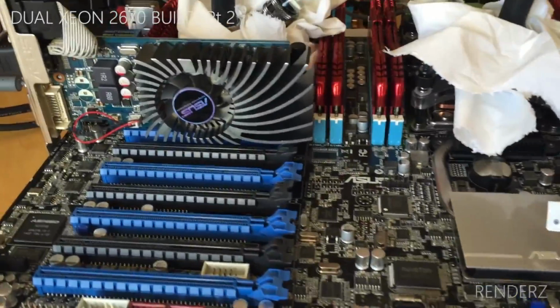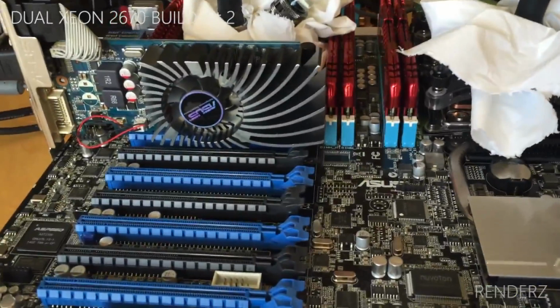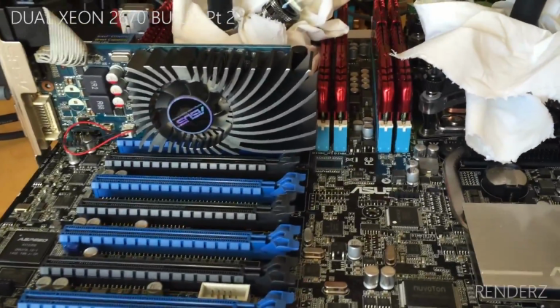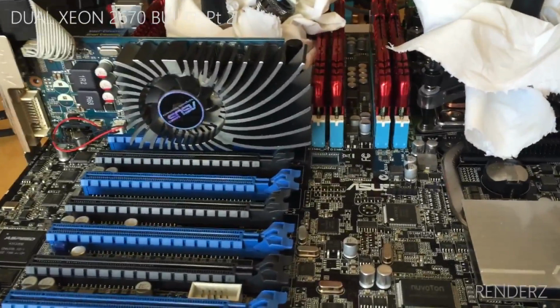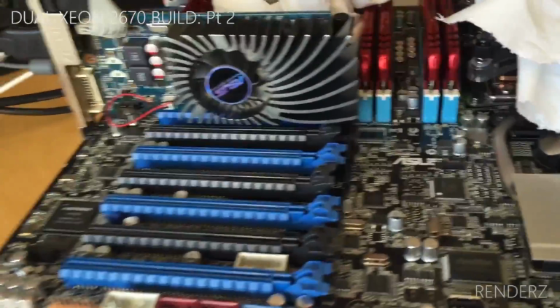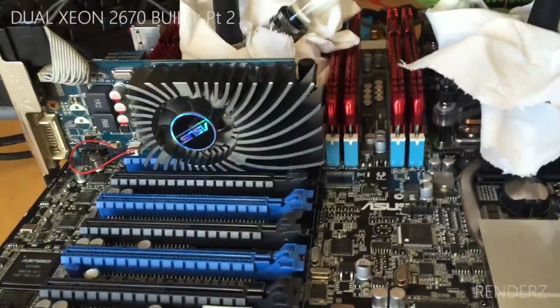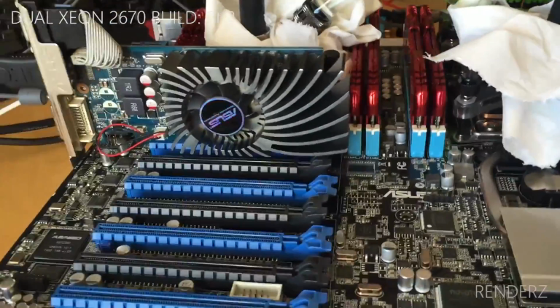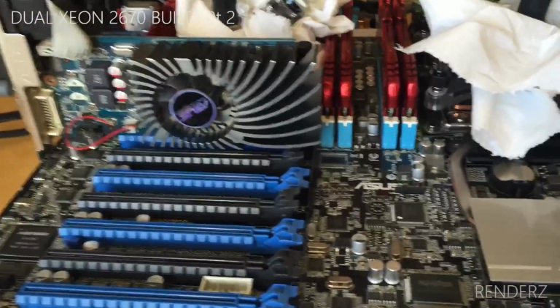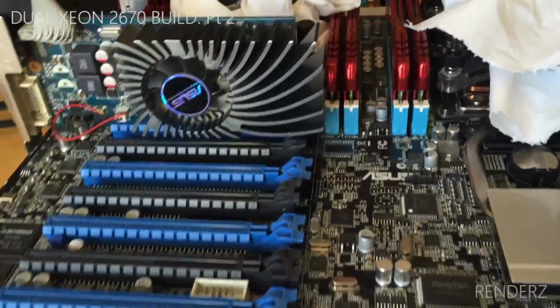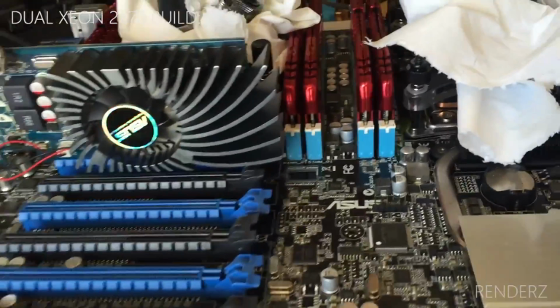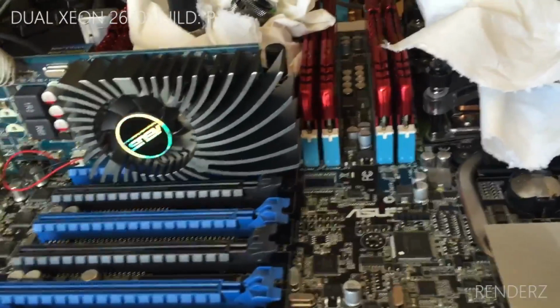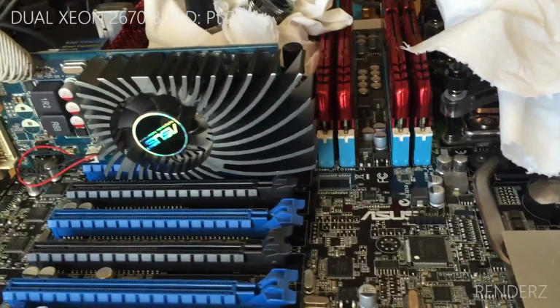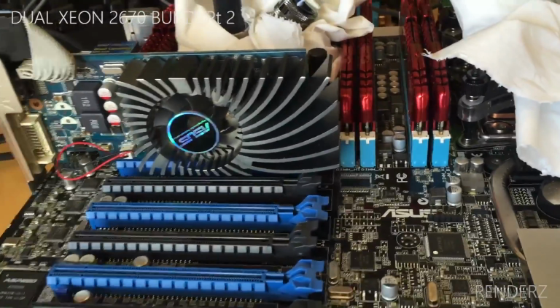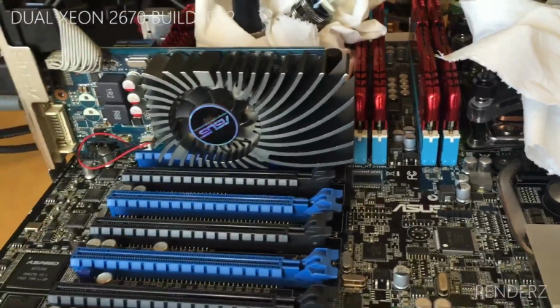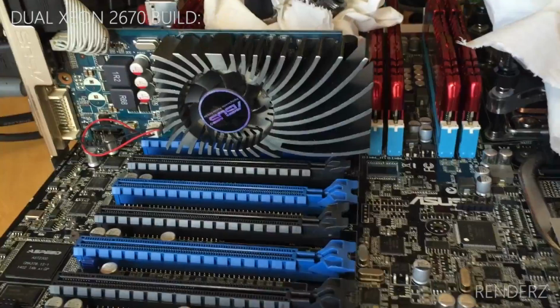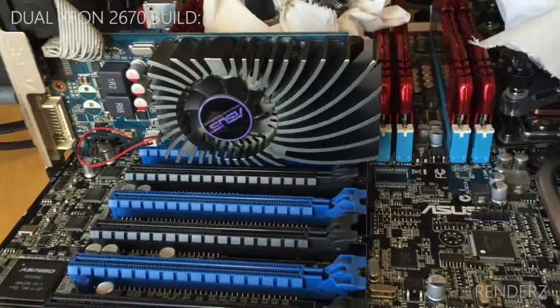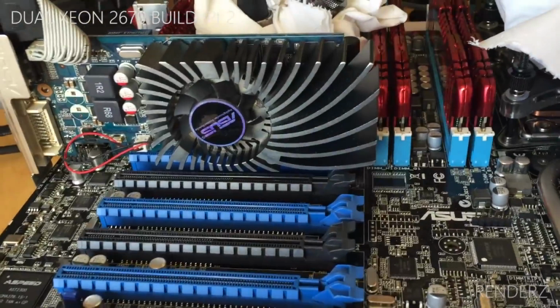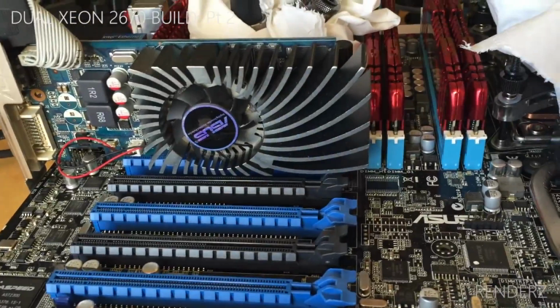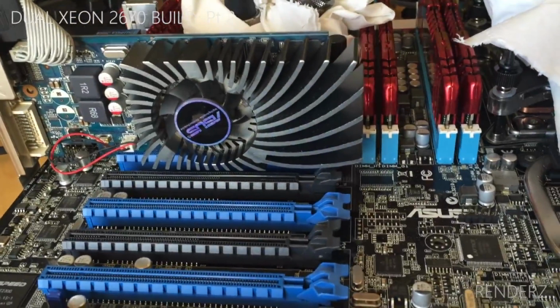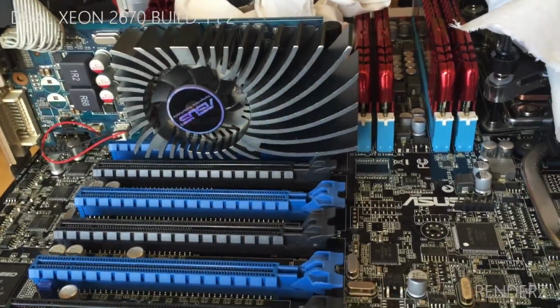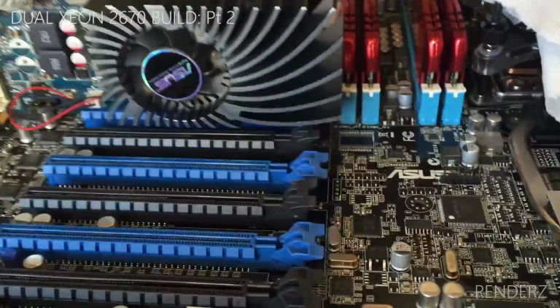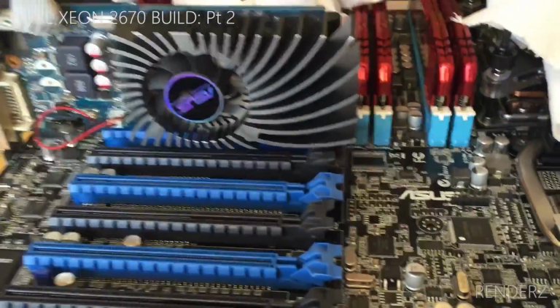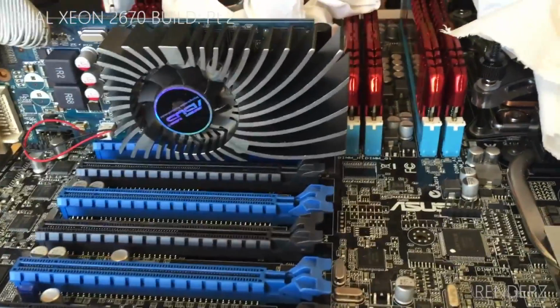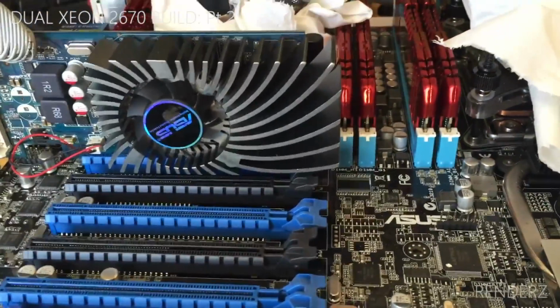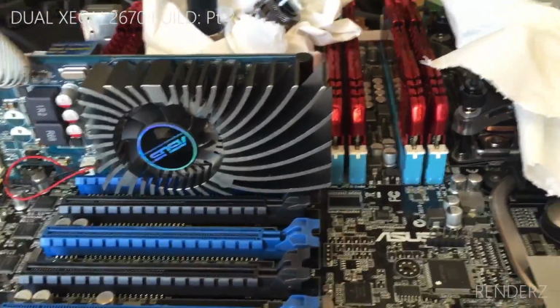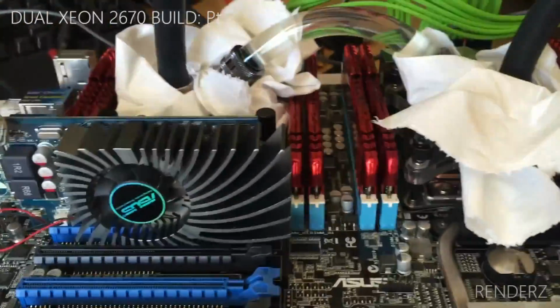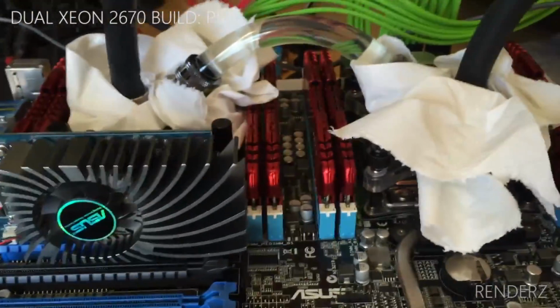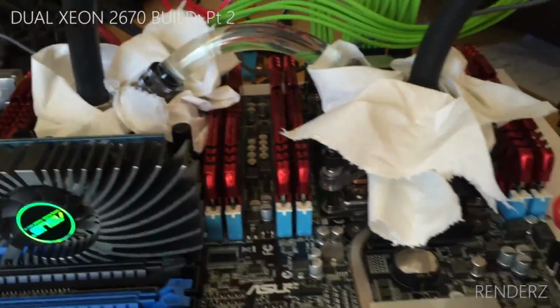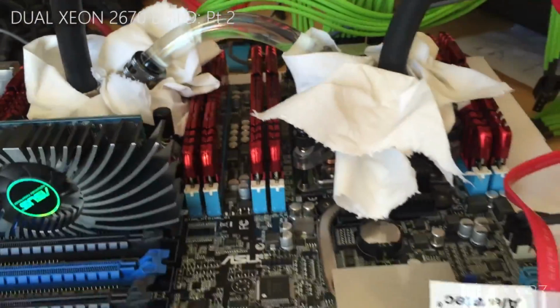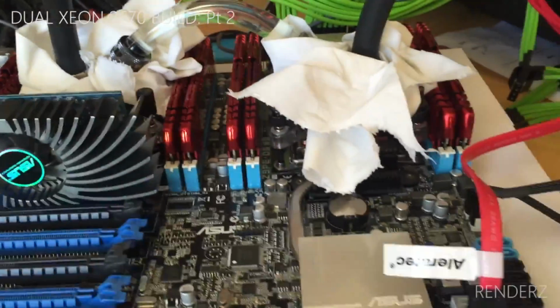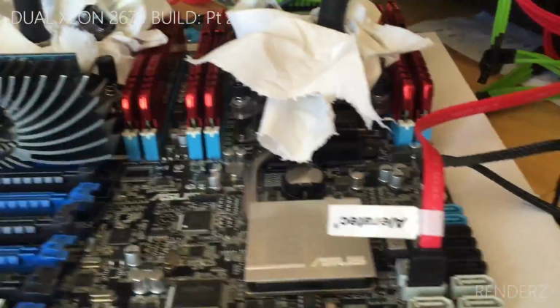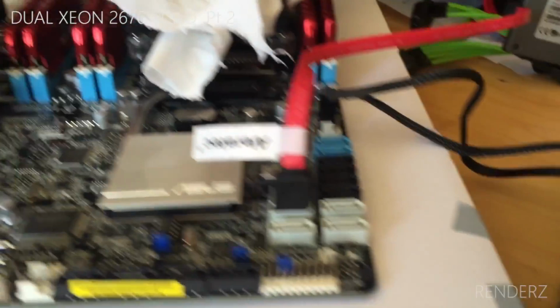Hi YouTube, how you guys doing? So this is an update to my dual Xeon setup.